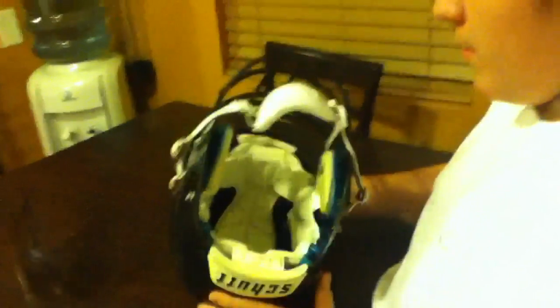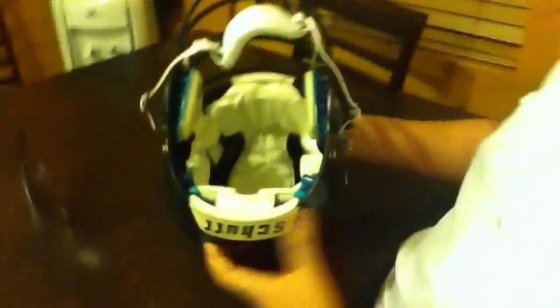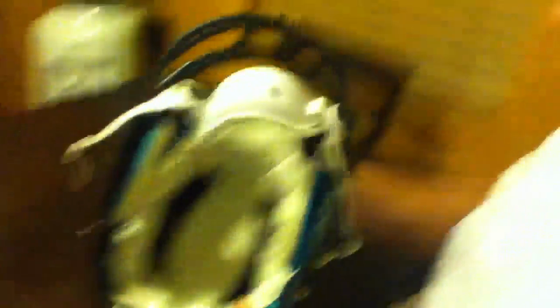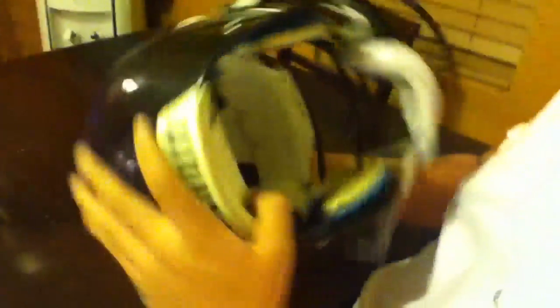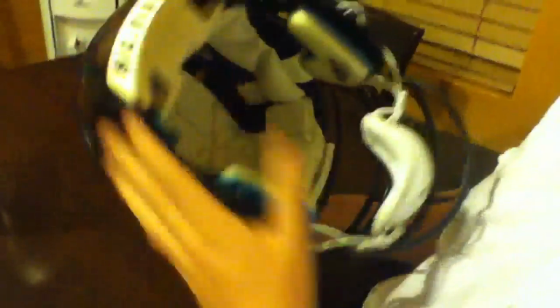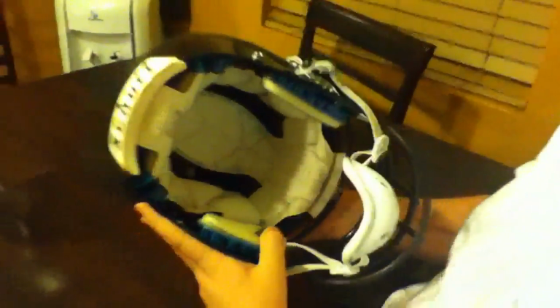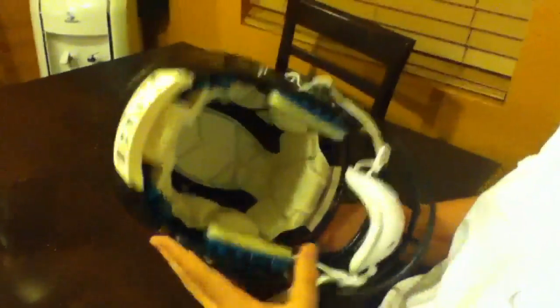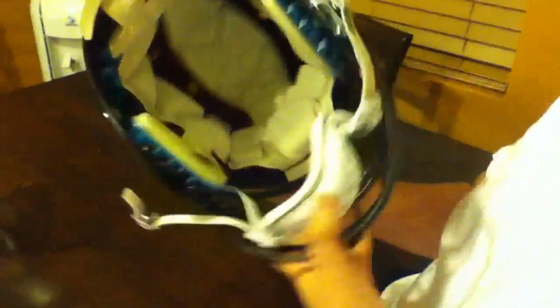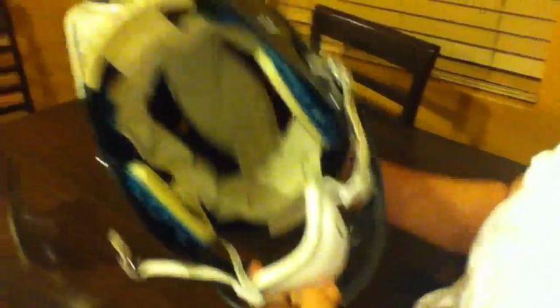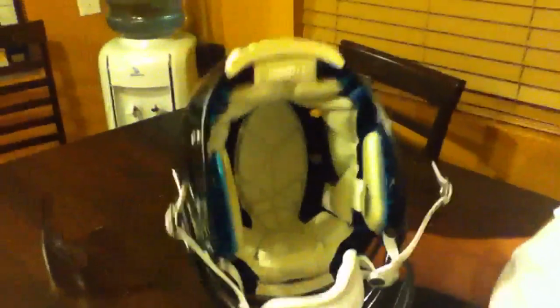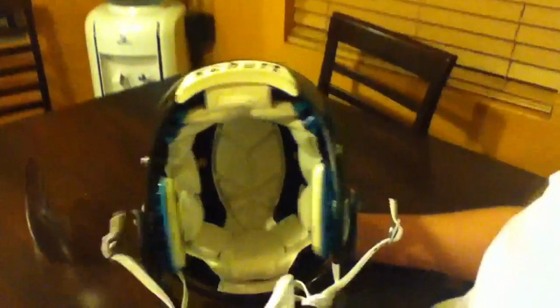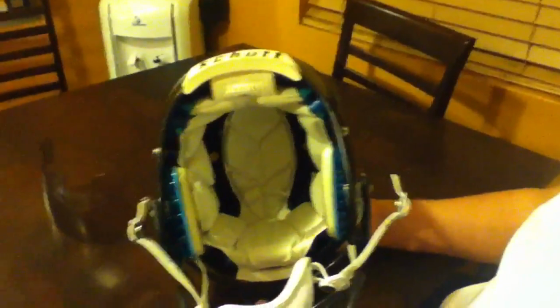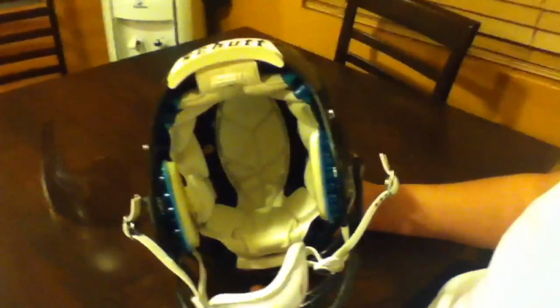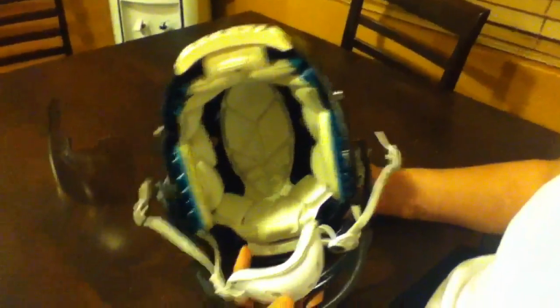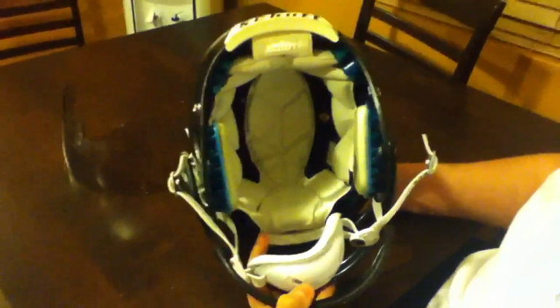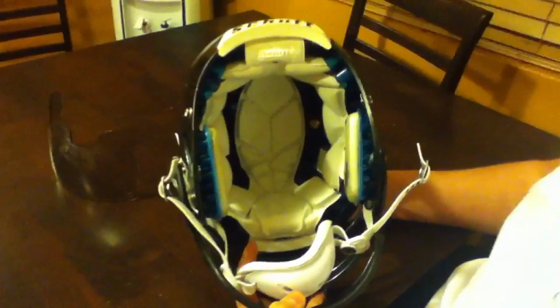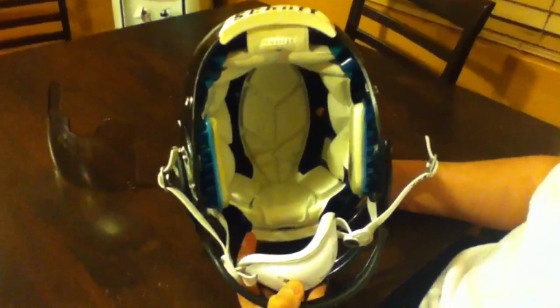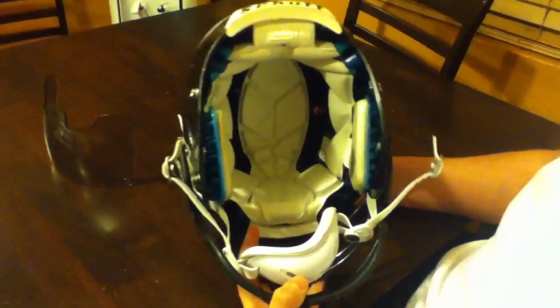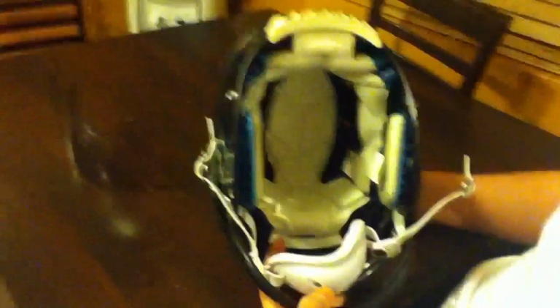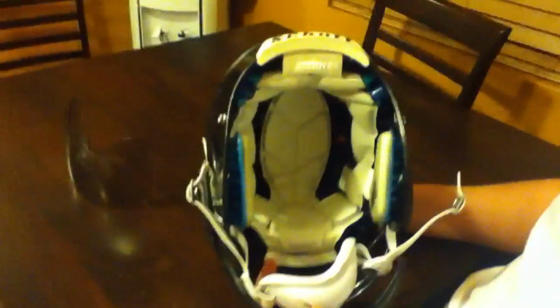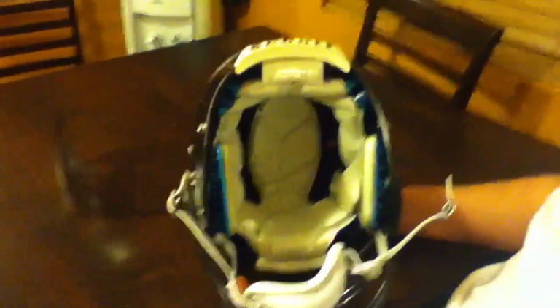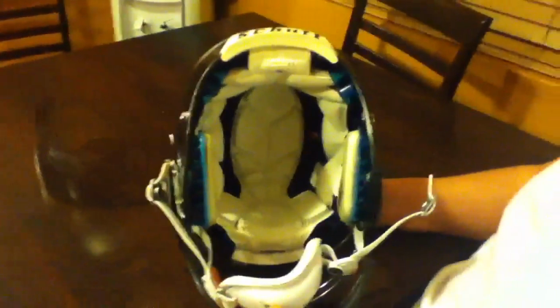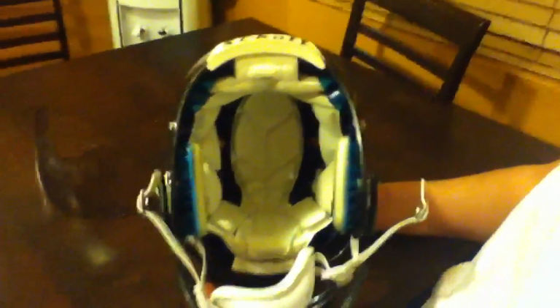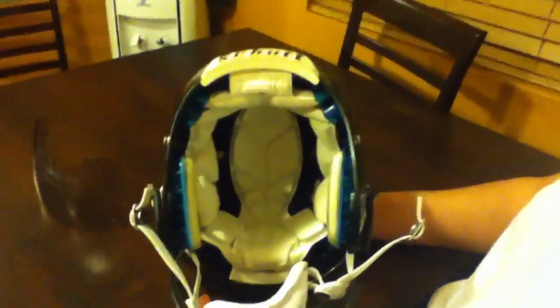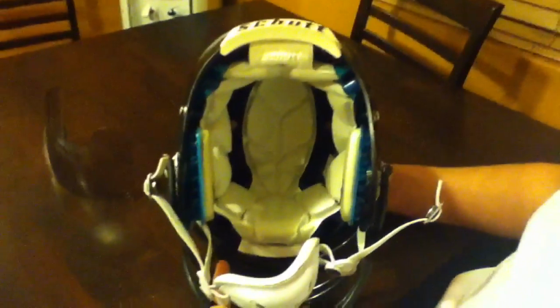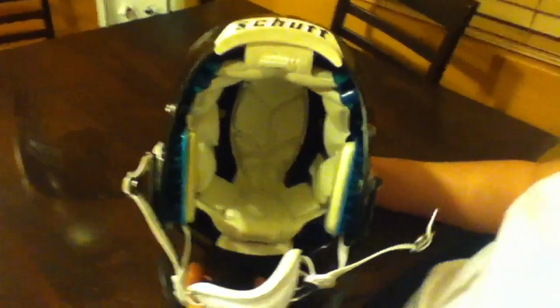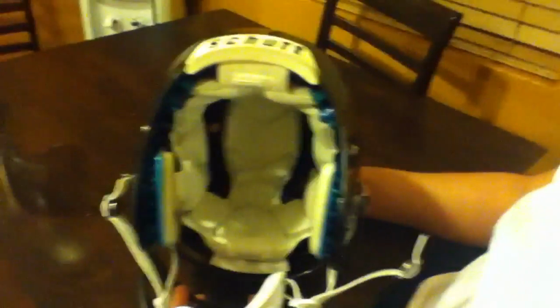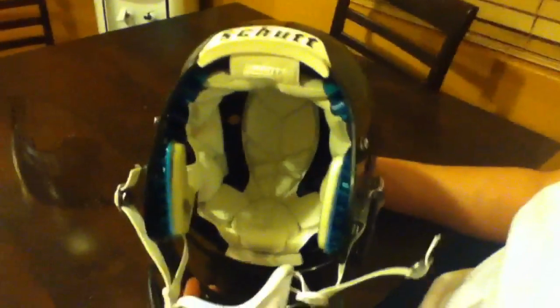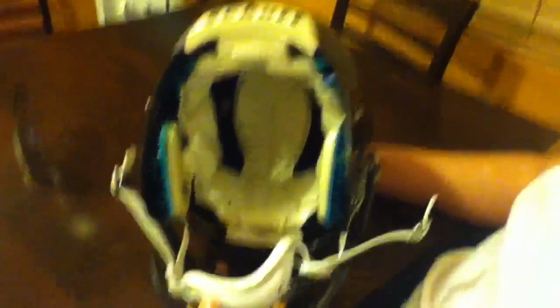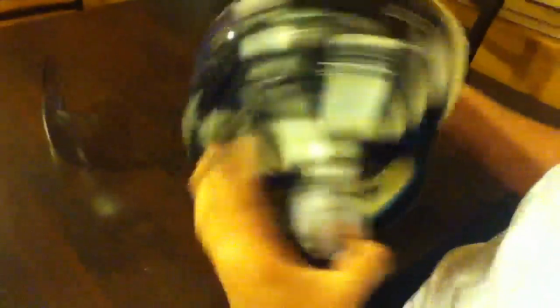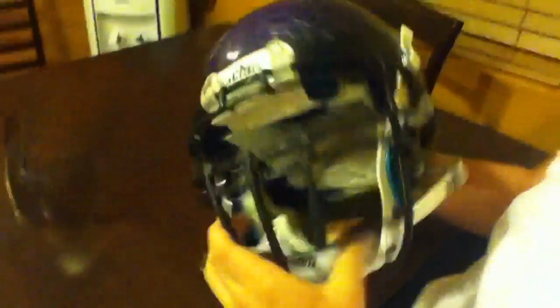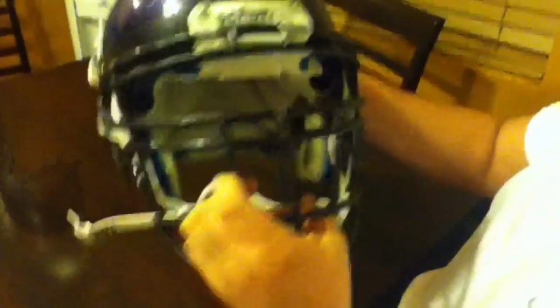This helmet's great. I recommend any helmet by Shutt, the TPU especially, because it's comfortable, it's lightweight, and you won't be disappointed. I'm Rudy, and this is the Shutt AirXP.